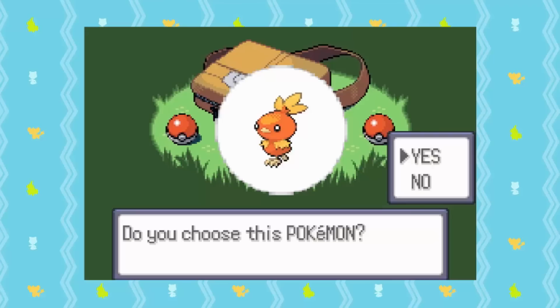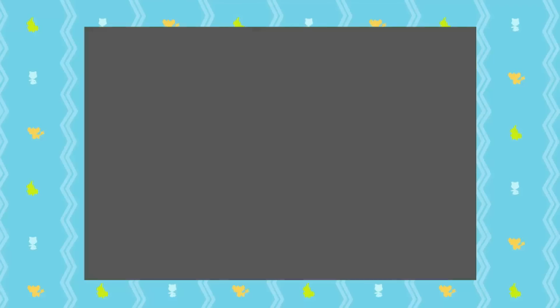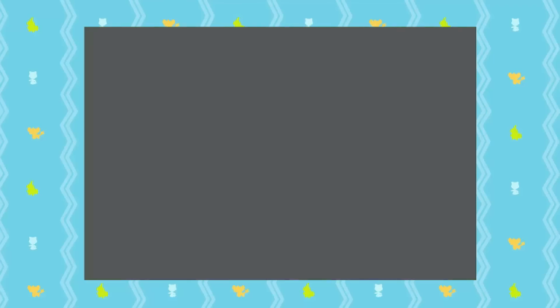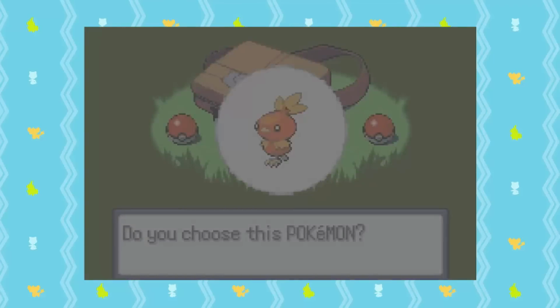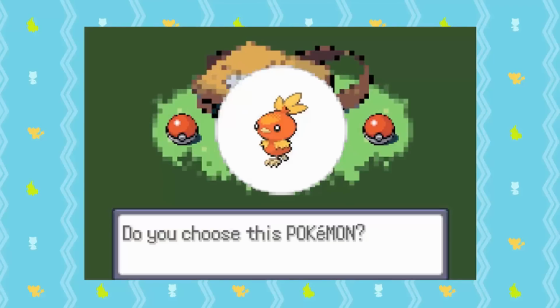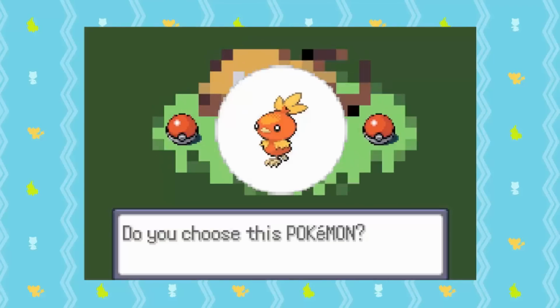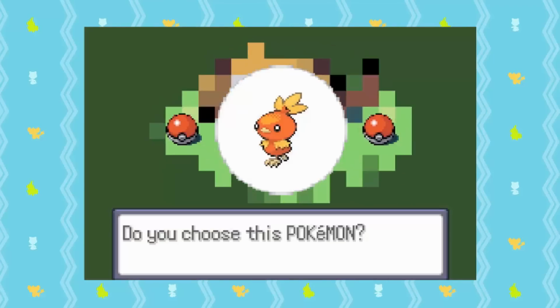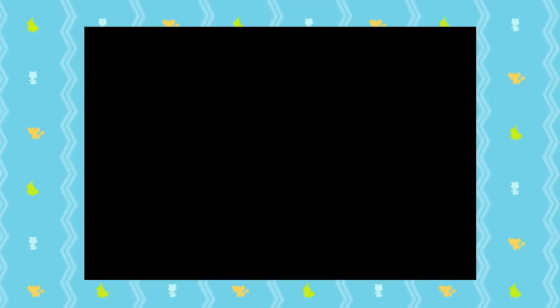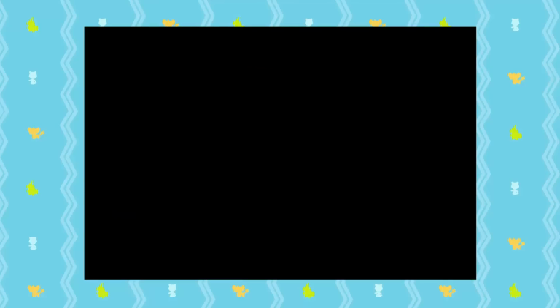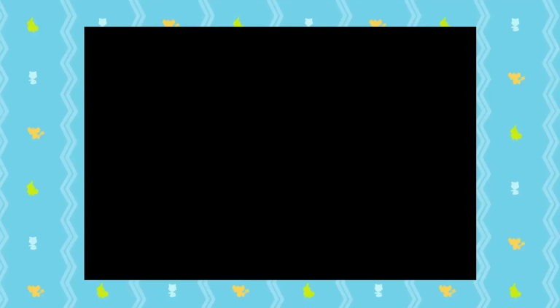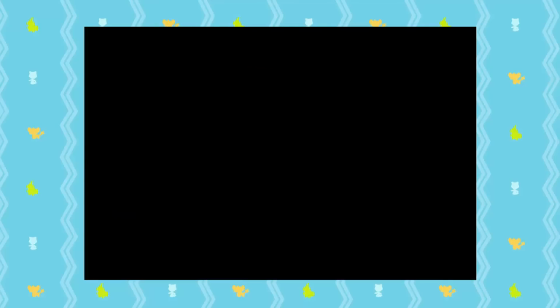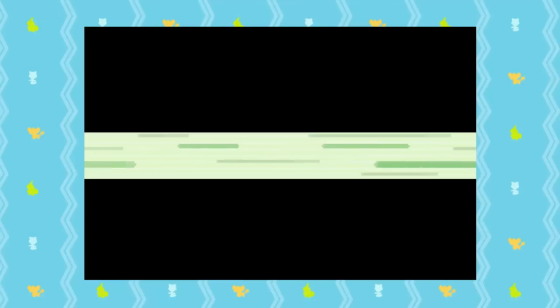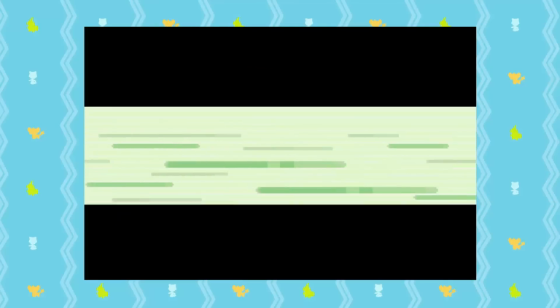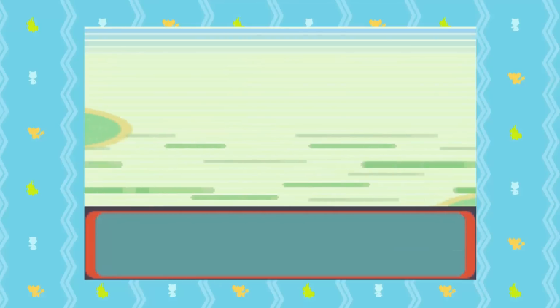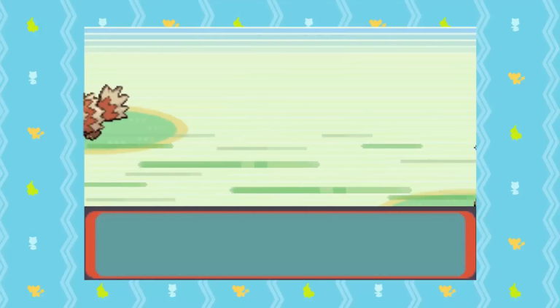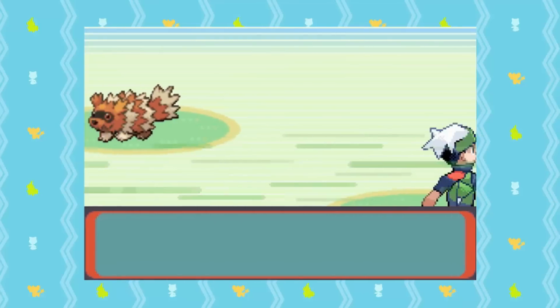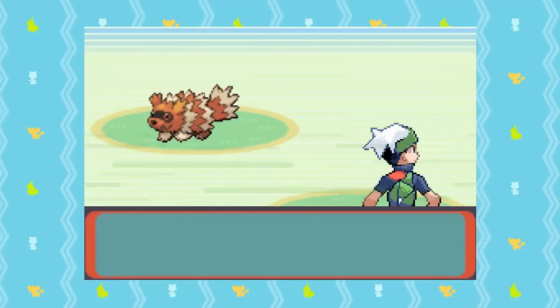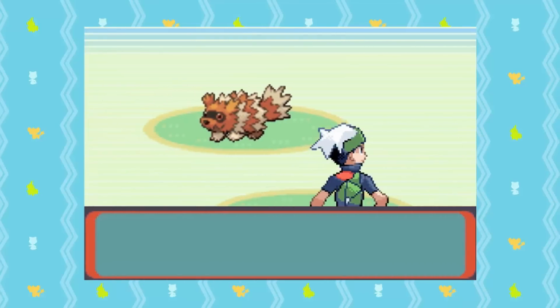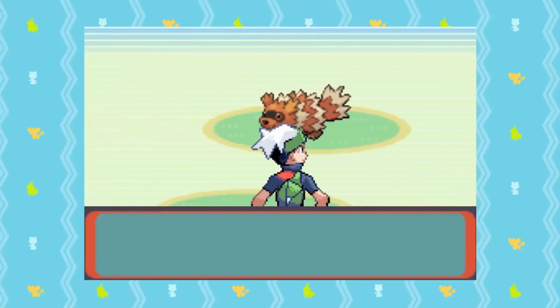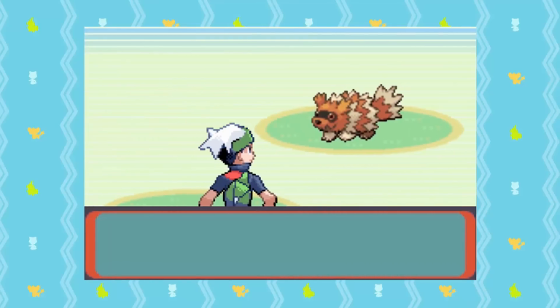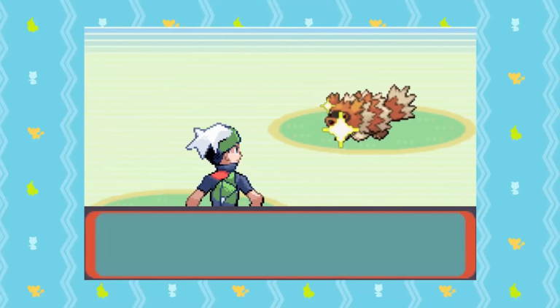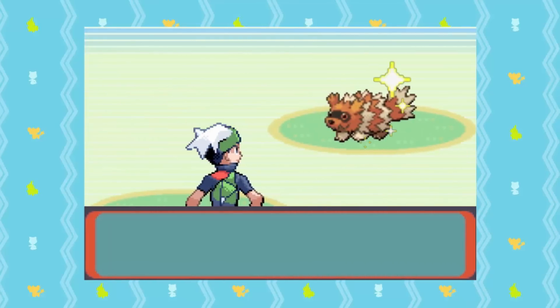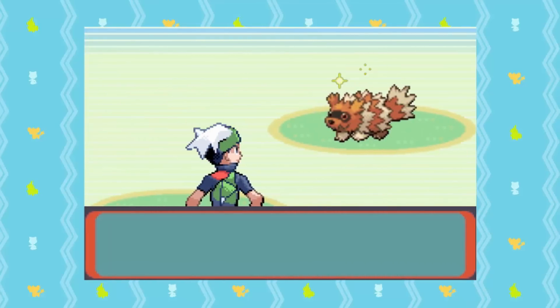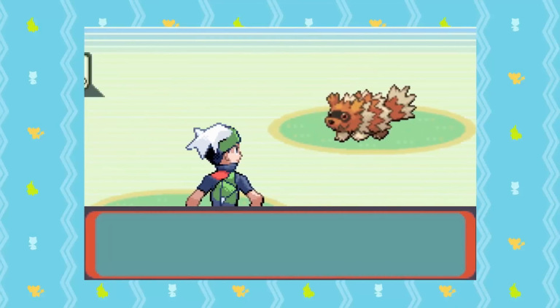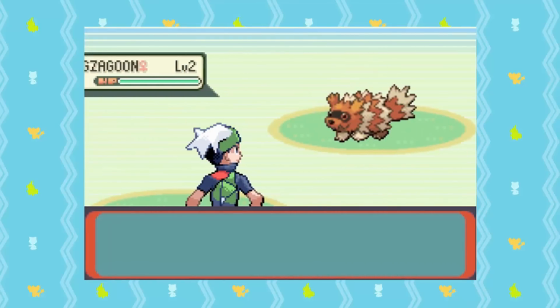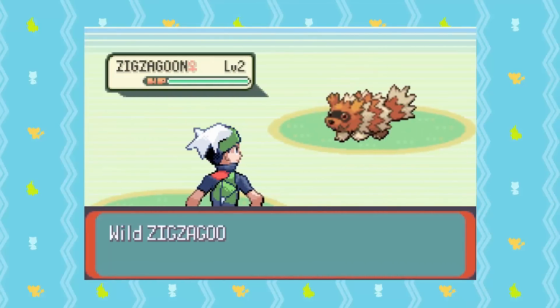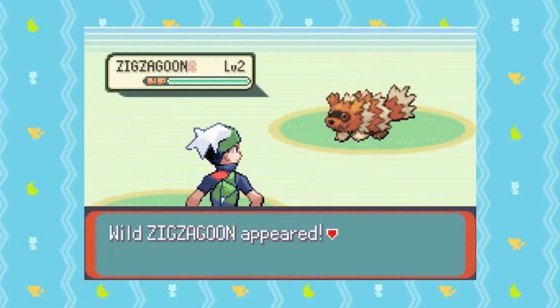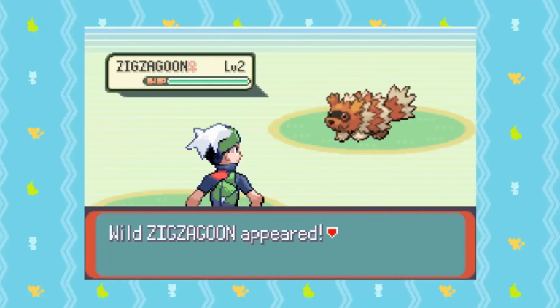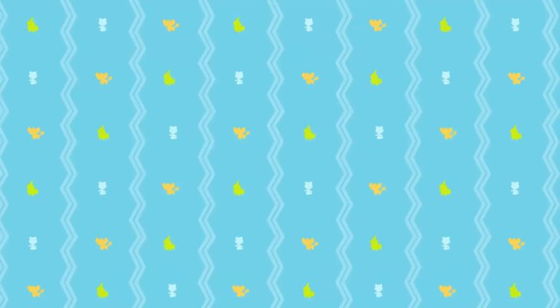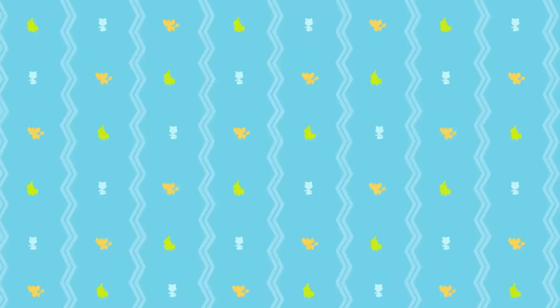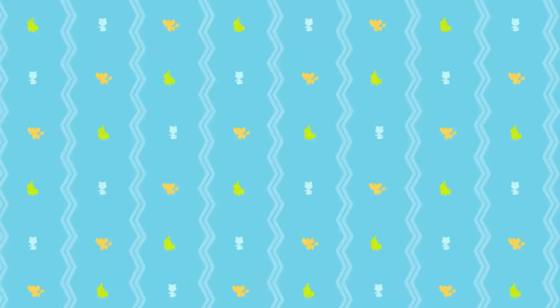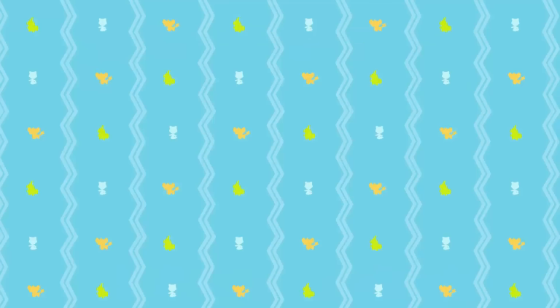However, if you get an uncatchable shiny Zigzagoon, keep that save file, because this means that you have an early shiny frame and it is possible to get a shiny starter on that save.